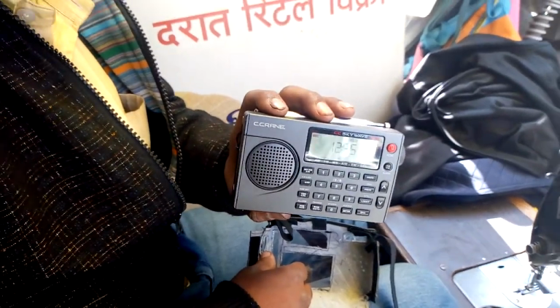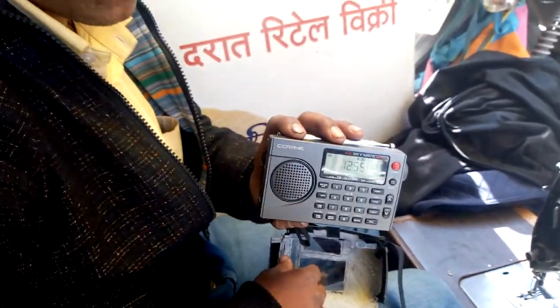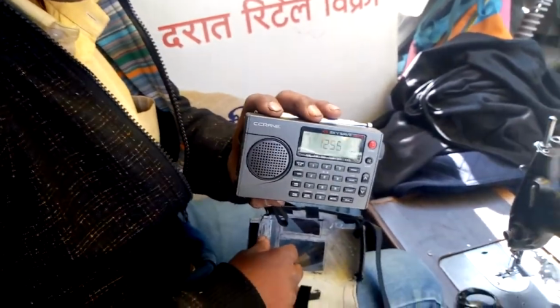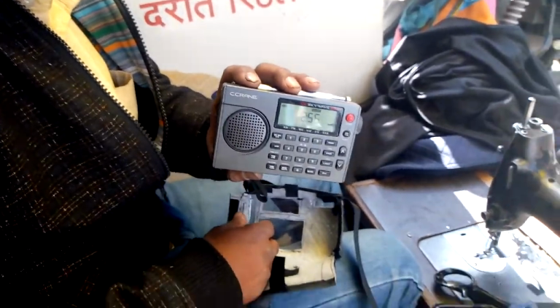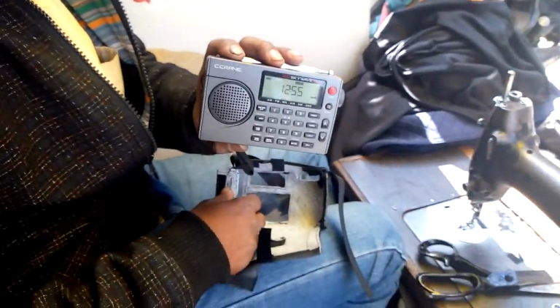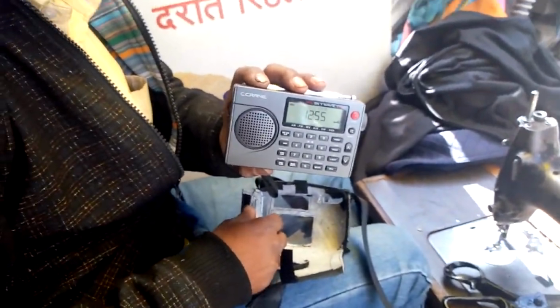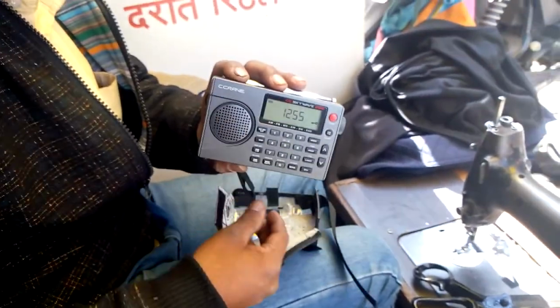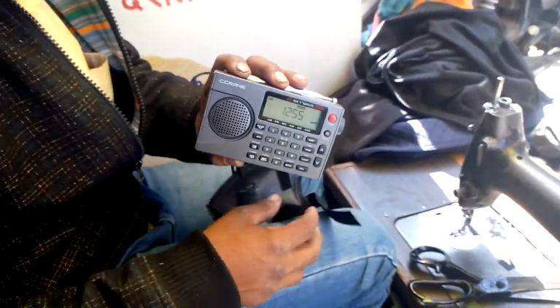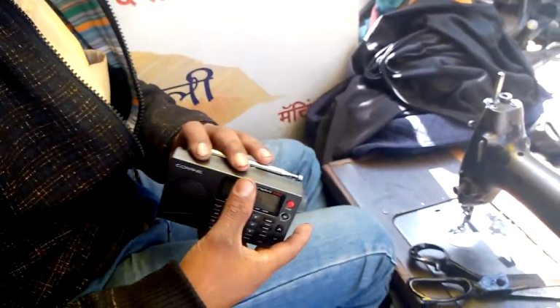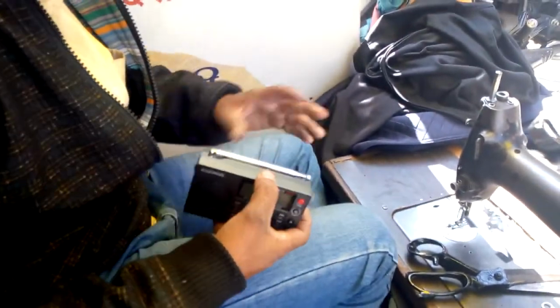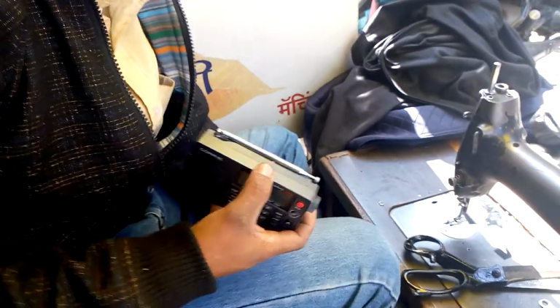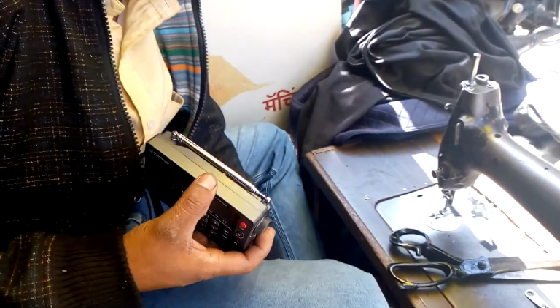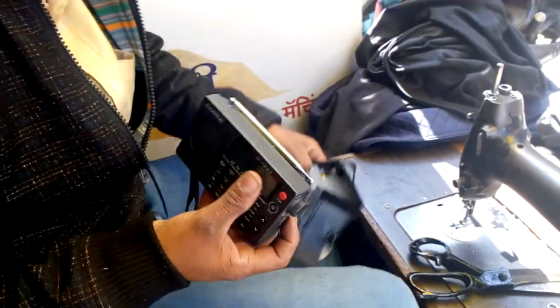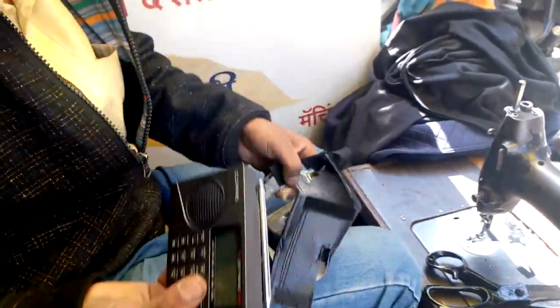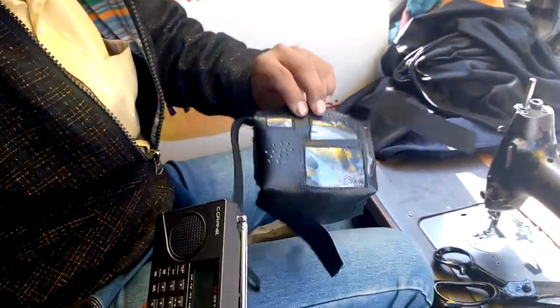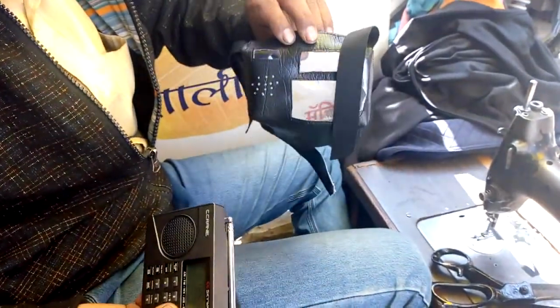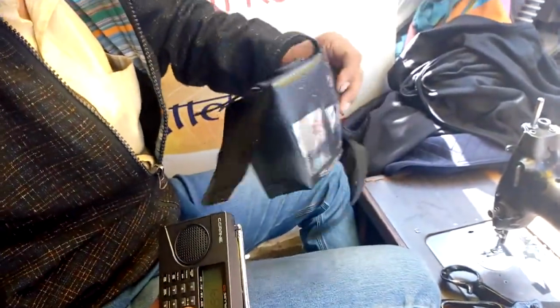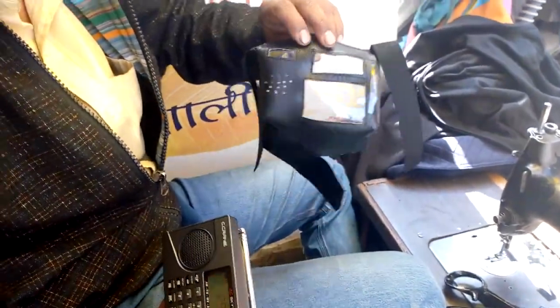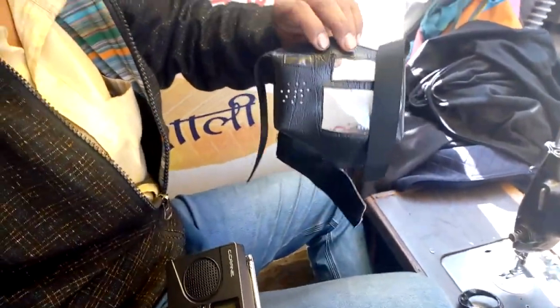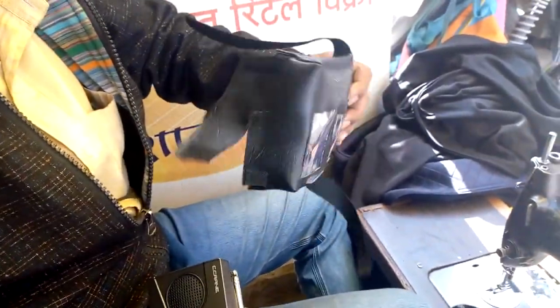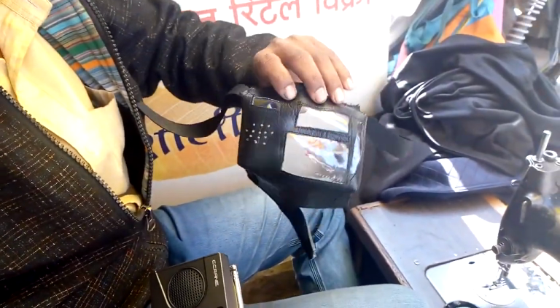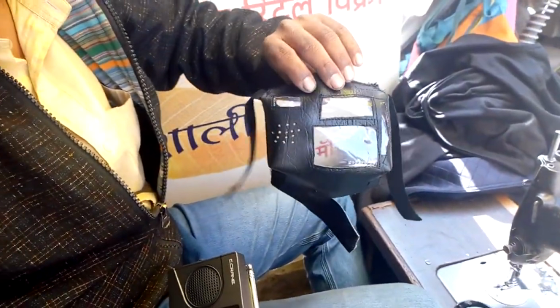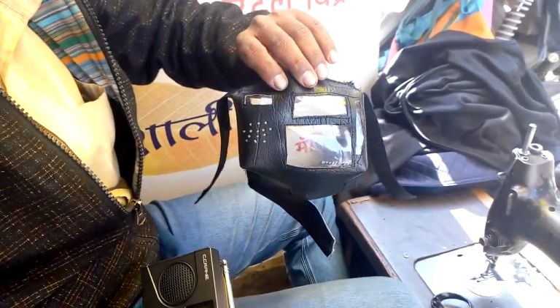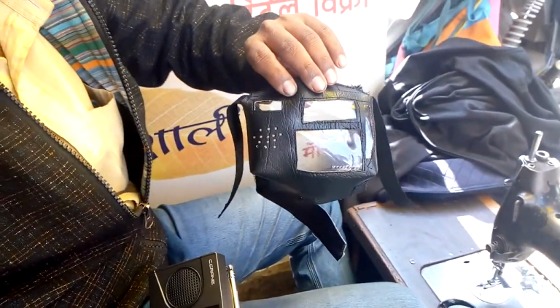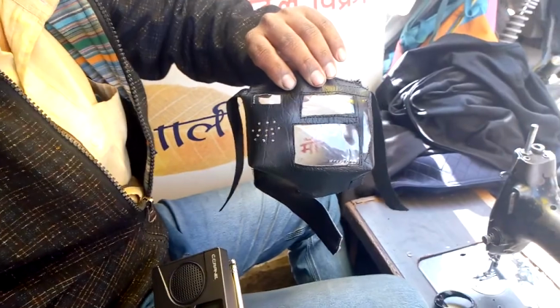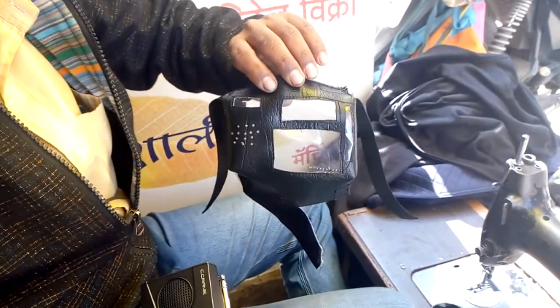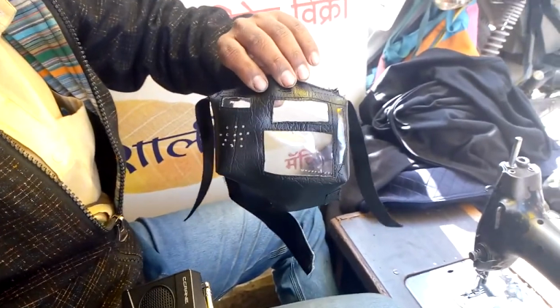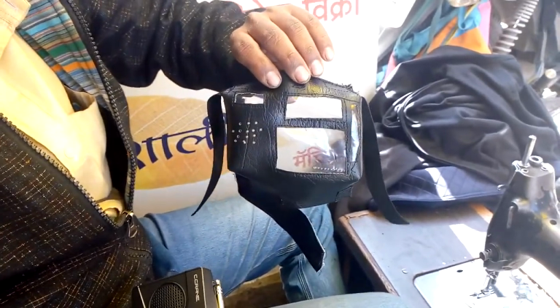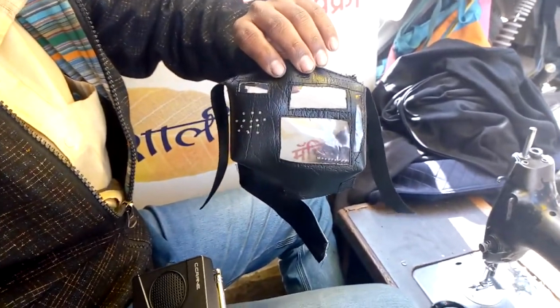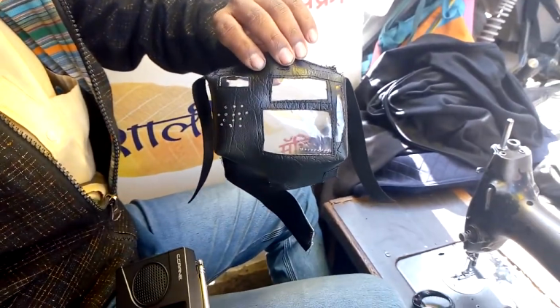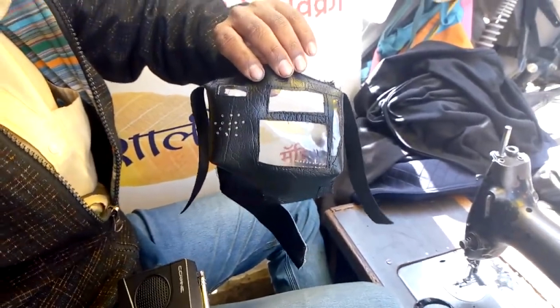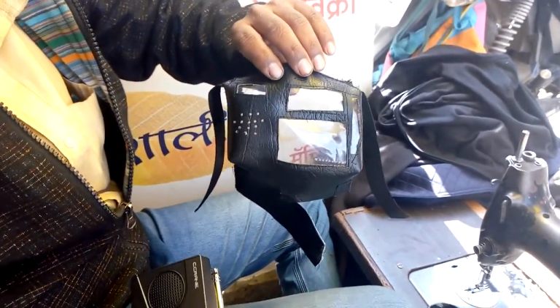Mr. Prabhu is preparing the cover for this radio. He has prepared that cover. Now he cut the foam leather accordingly.